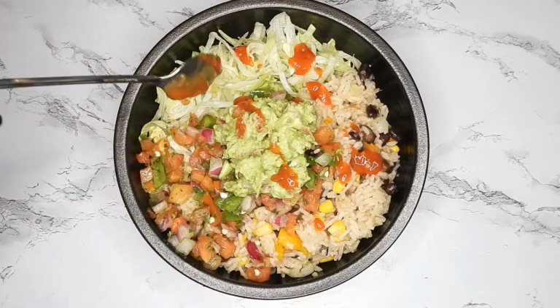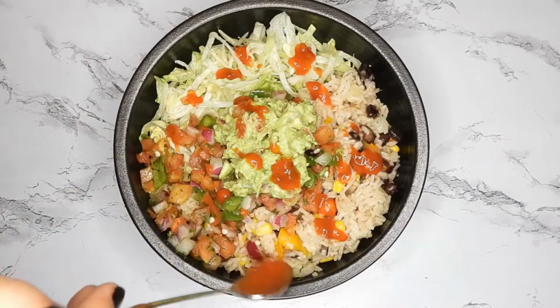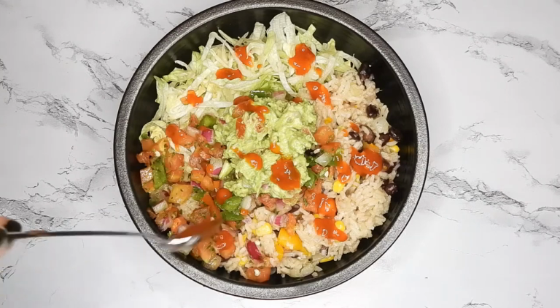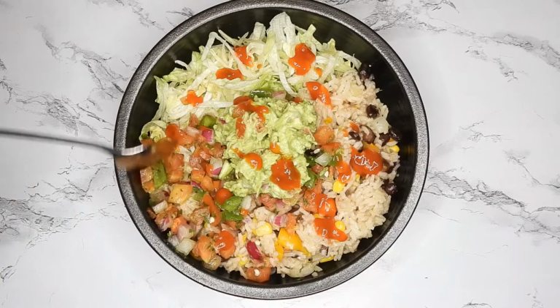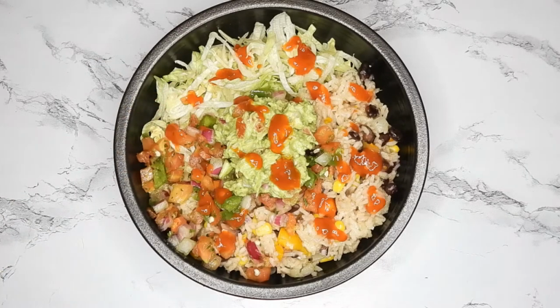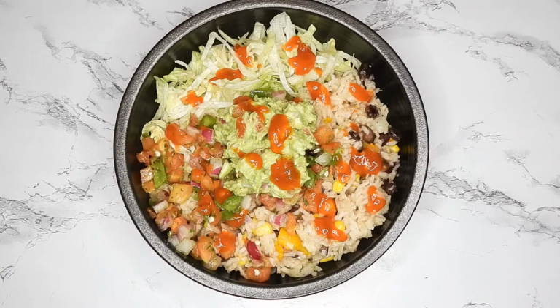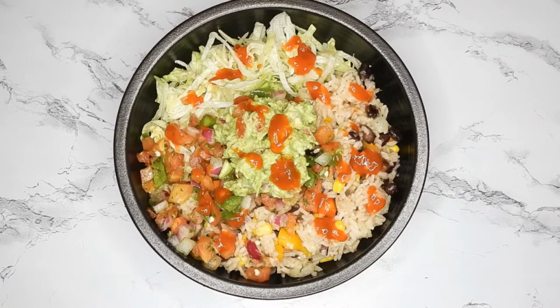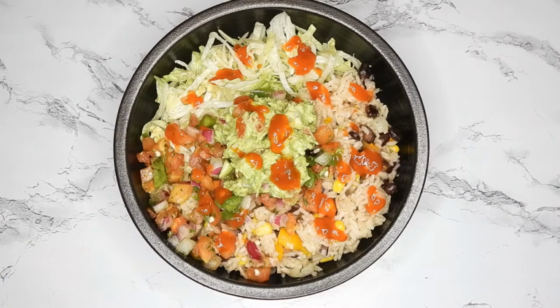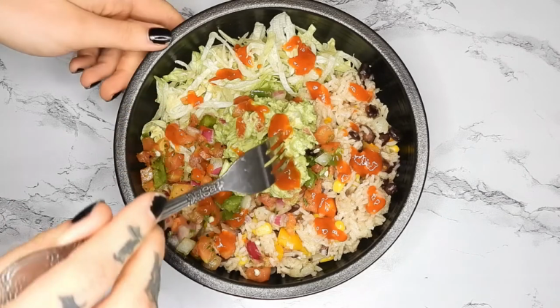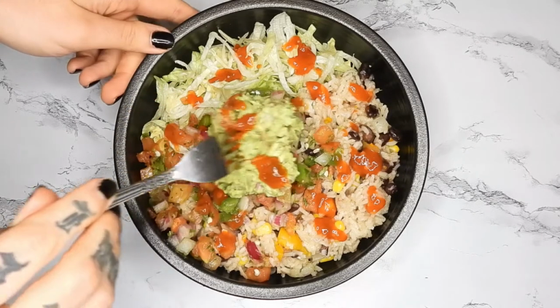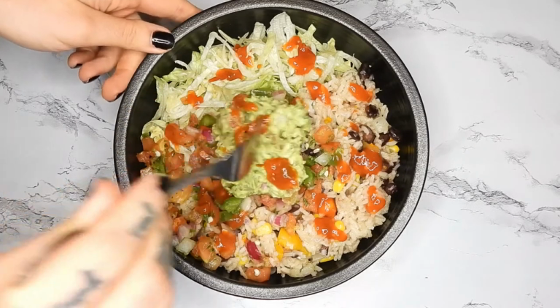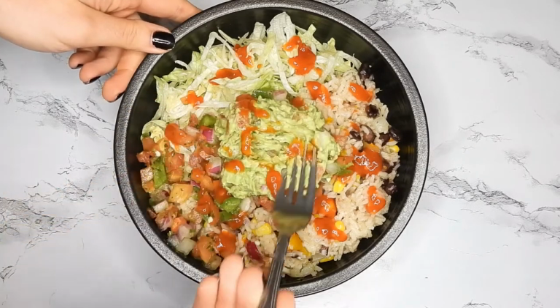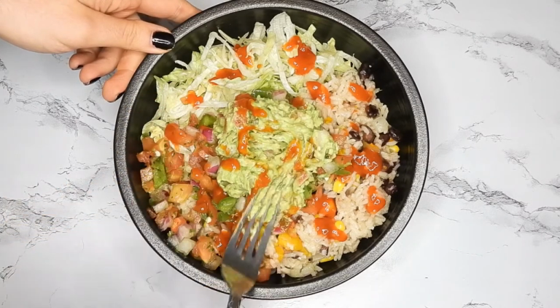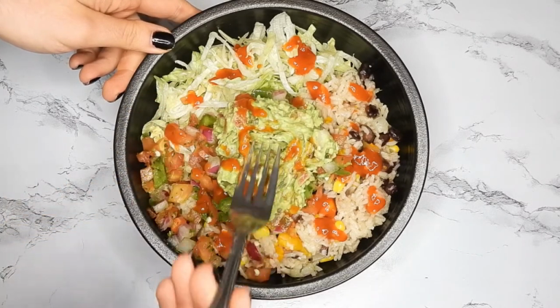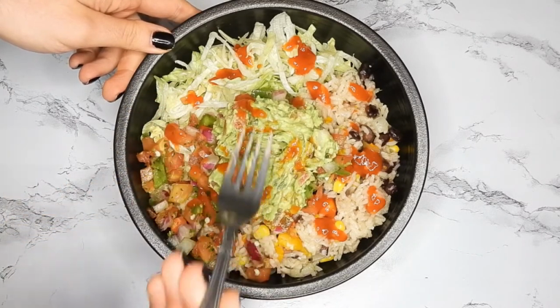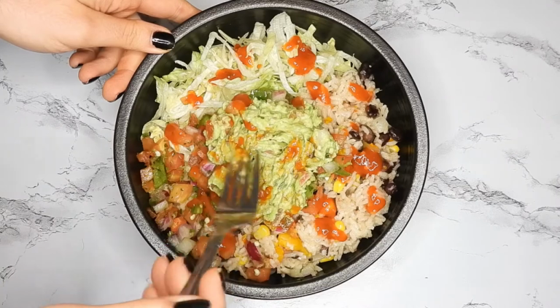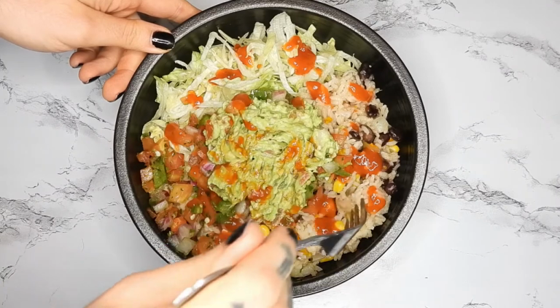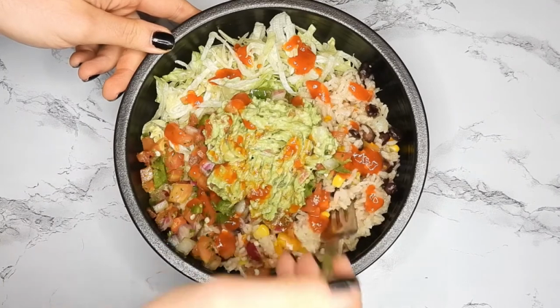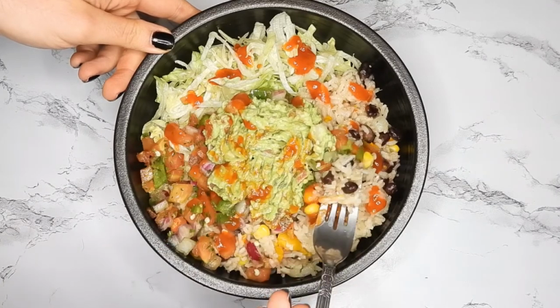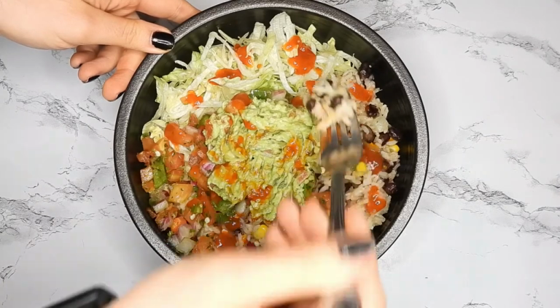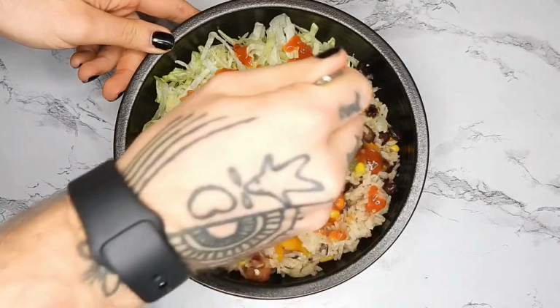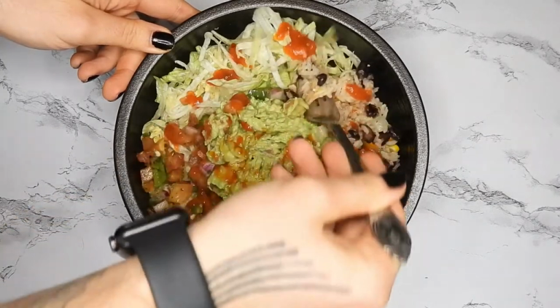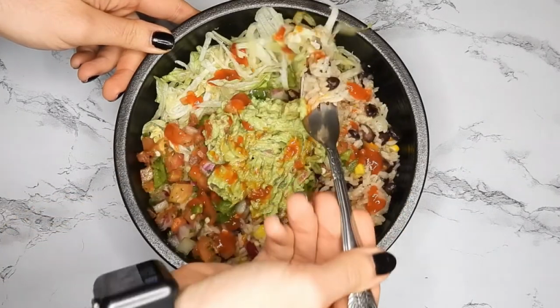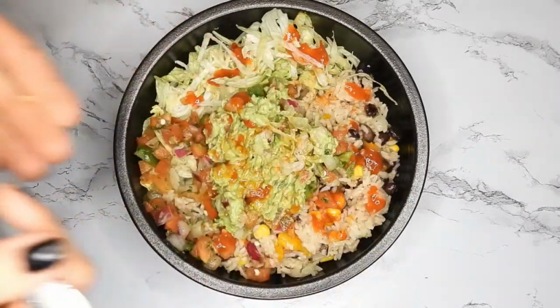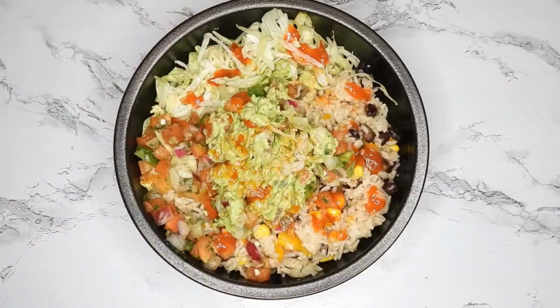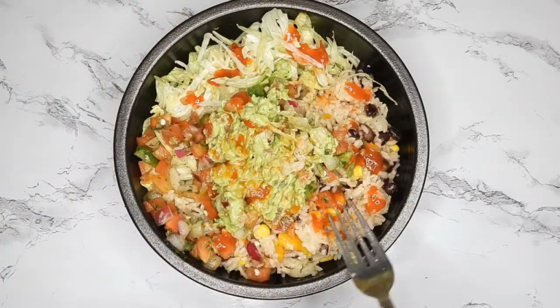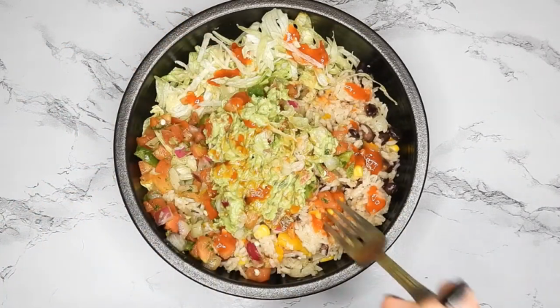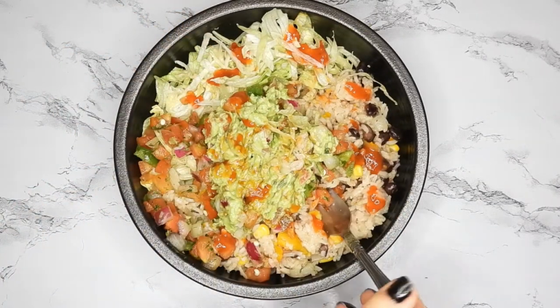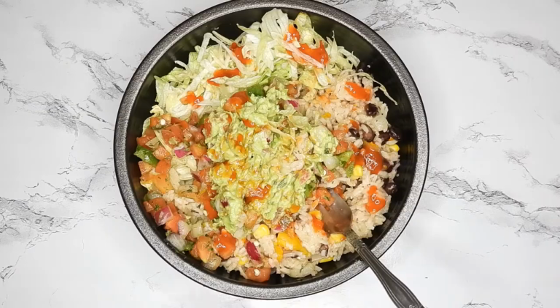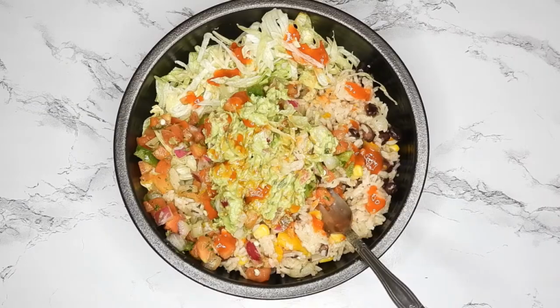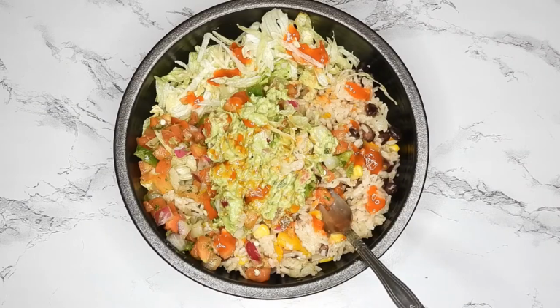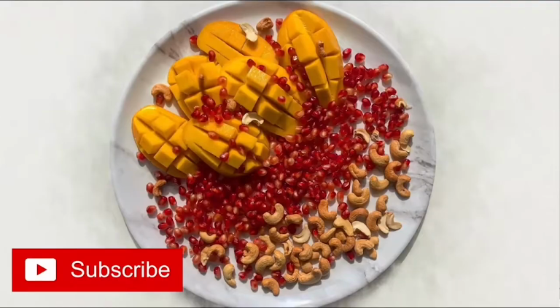And that's it. This is so filling and satisfying, and that rice mixture will suit you for multiple days. I made probably four or five servings altogether. Like, comment, subscribe, and I will see you guys next time.